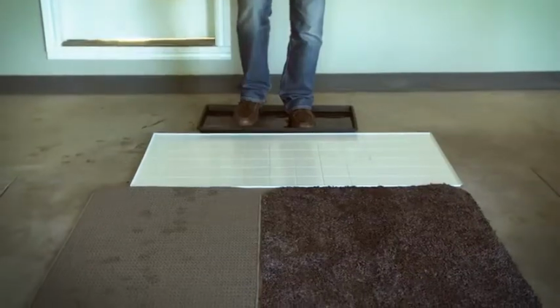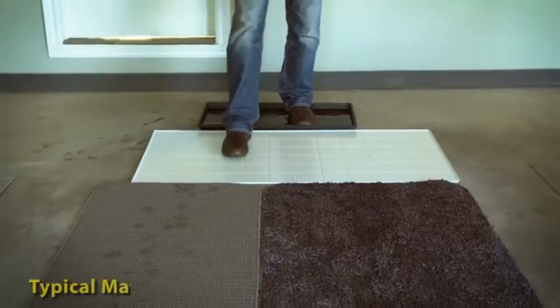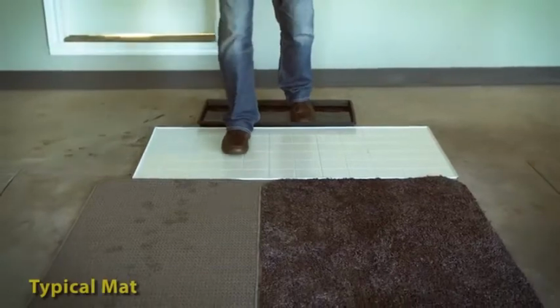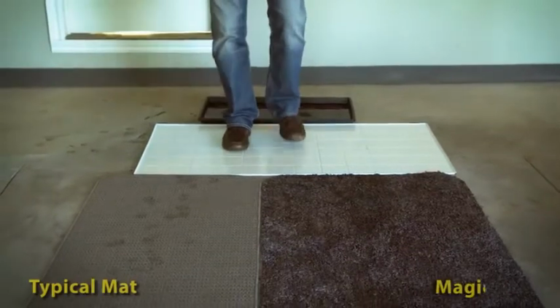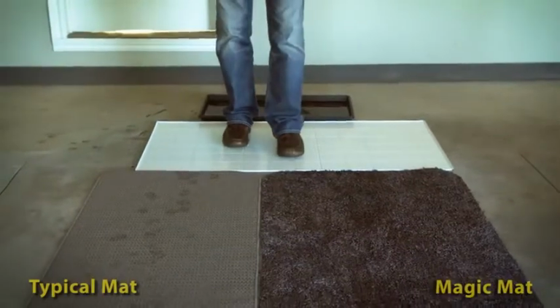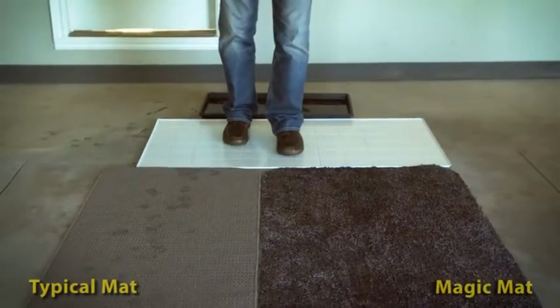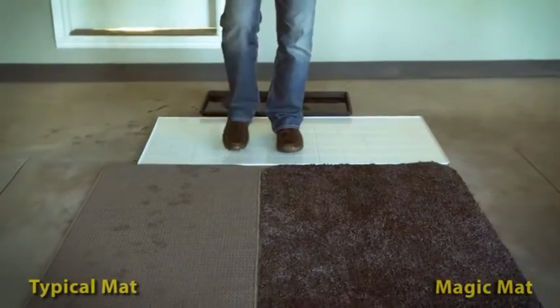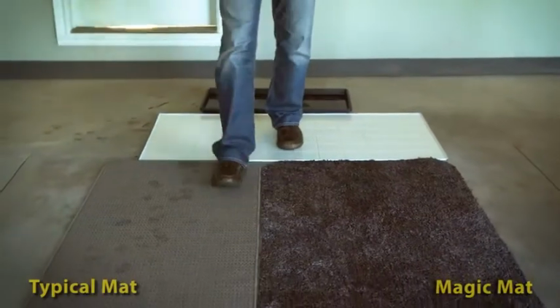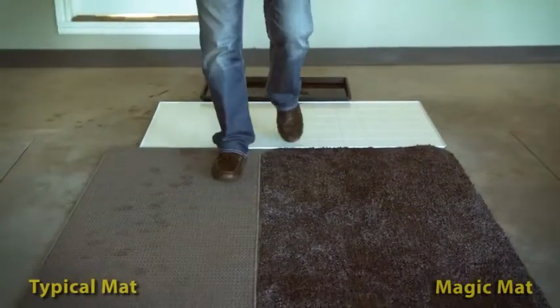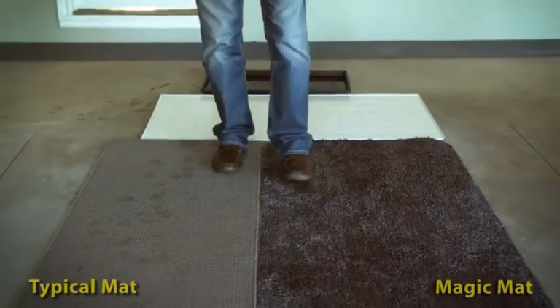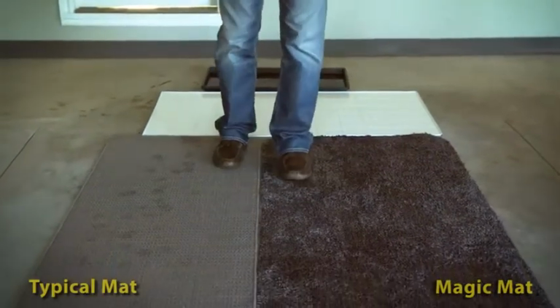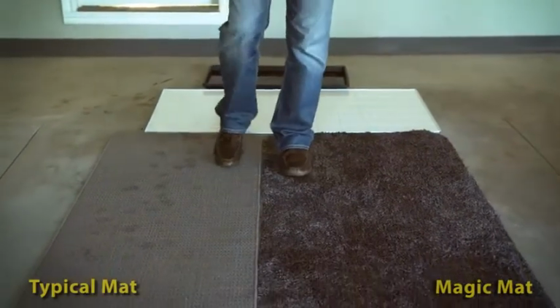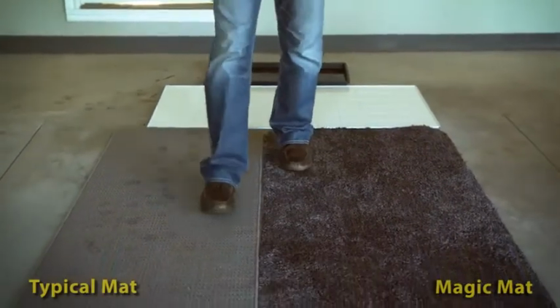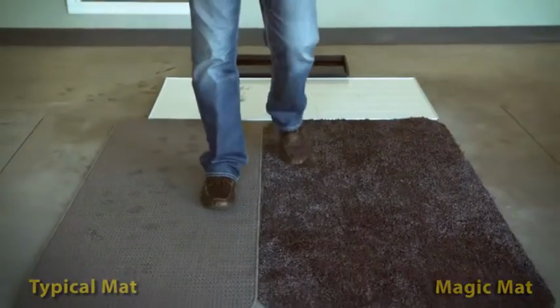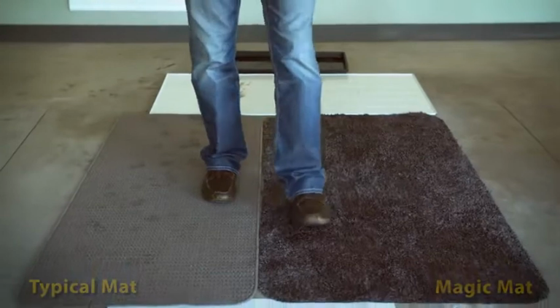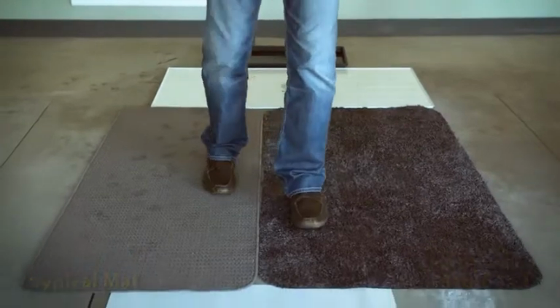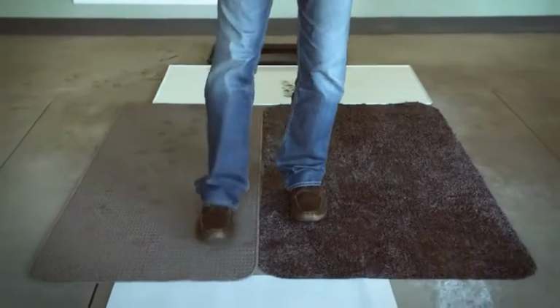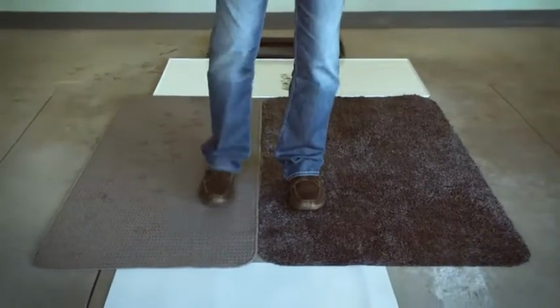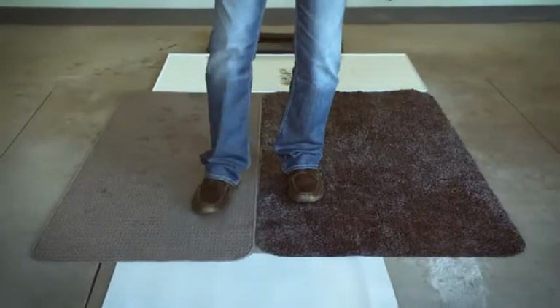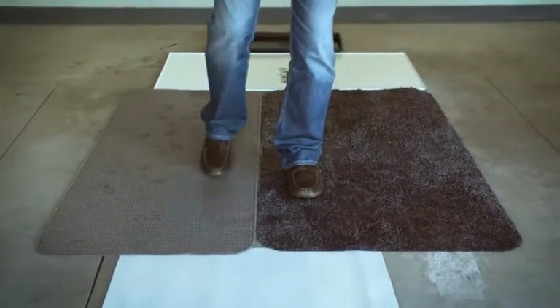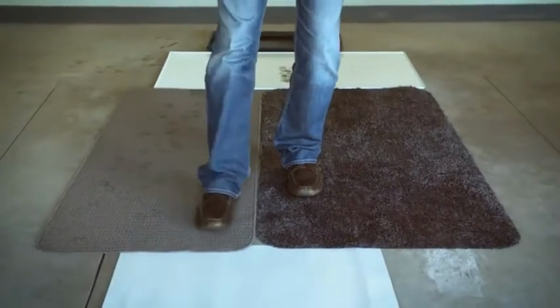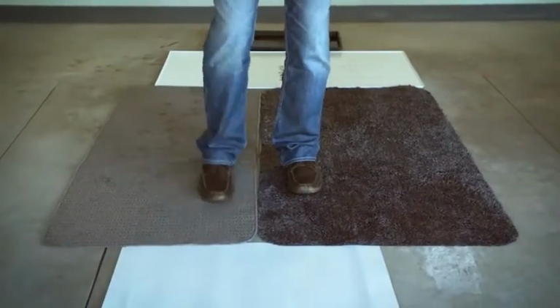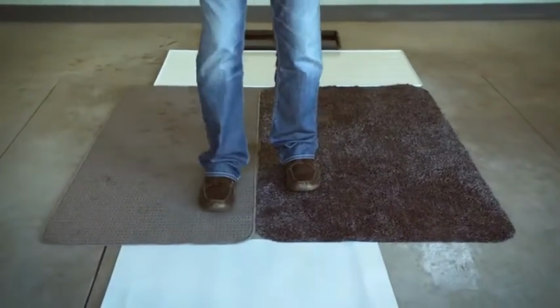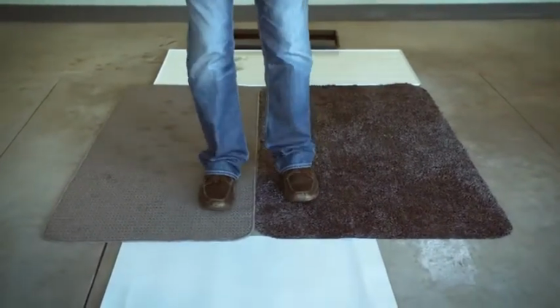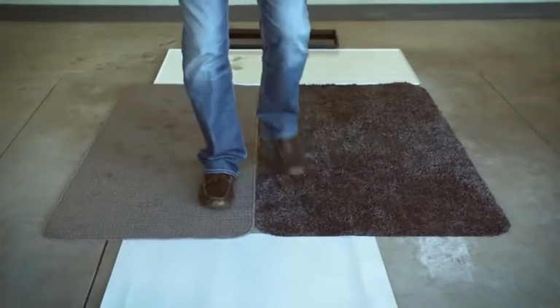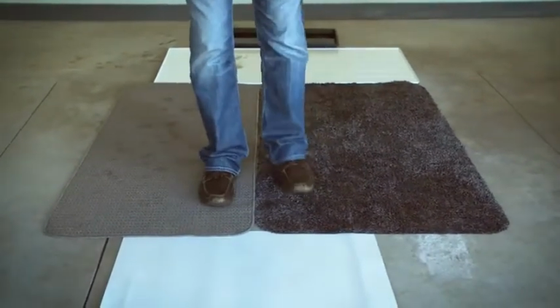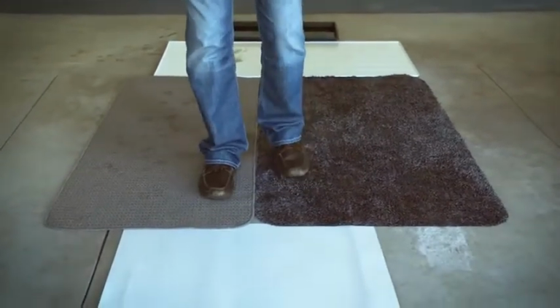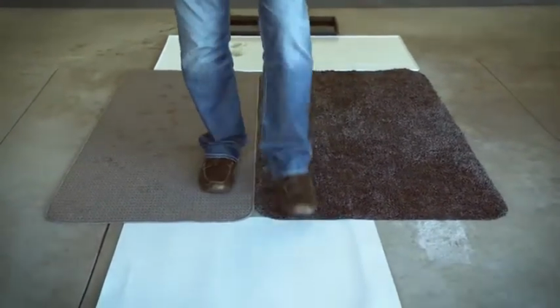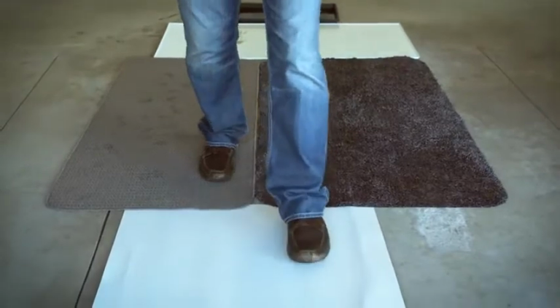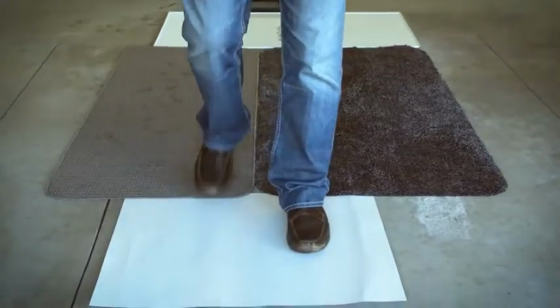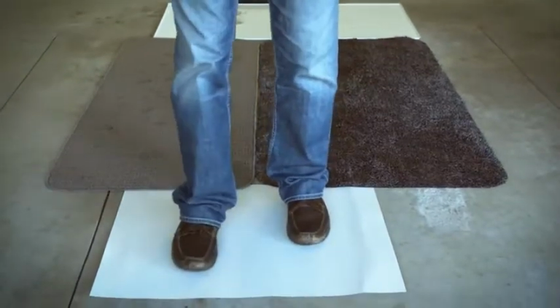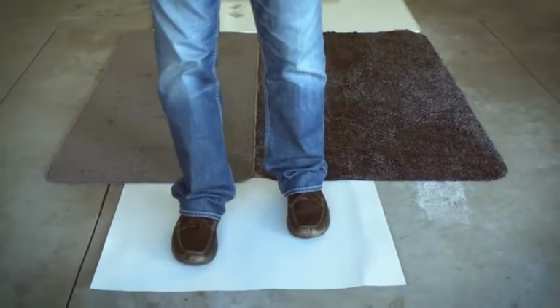This demonstration shows how Magic Mats work versus most residential mats. Typical mats leave most of the dirt and moisture on your shoes. Magic Mats hold onto the dirt and moisture, leaving your floors clean and shiny.